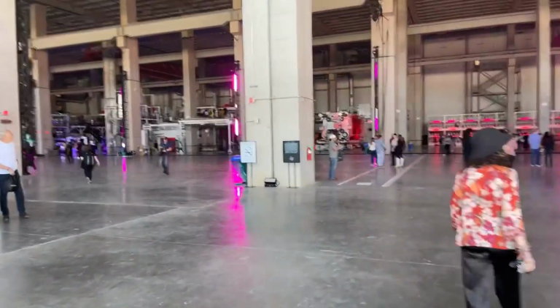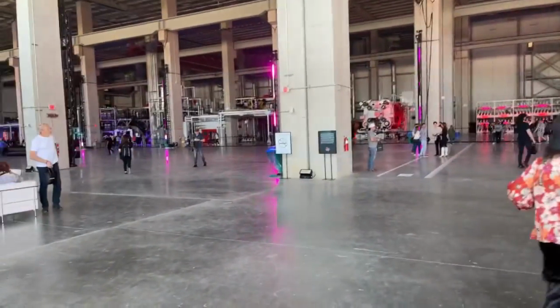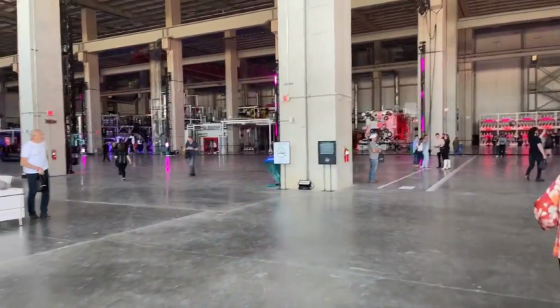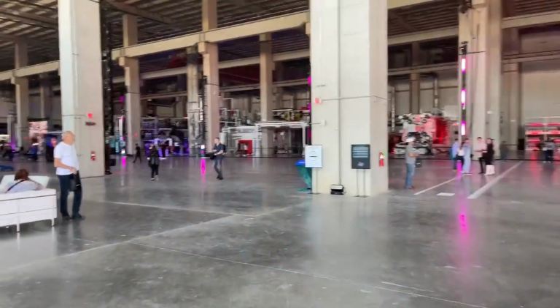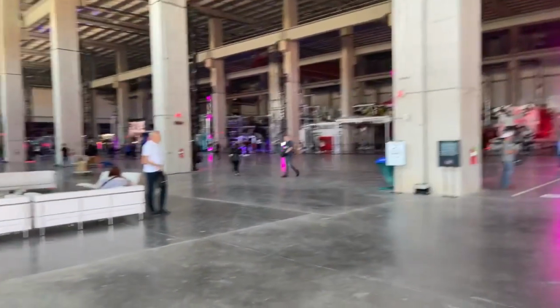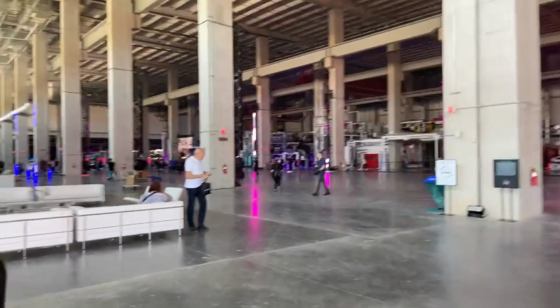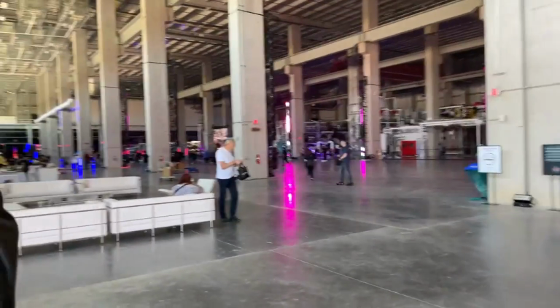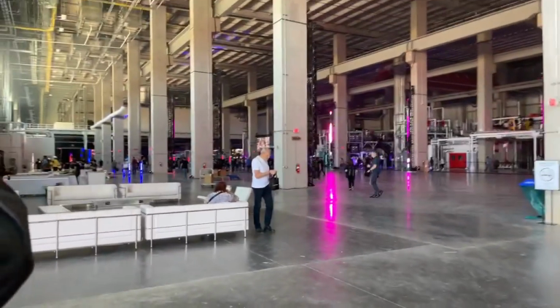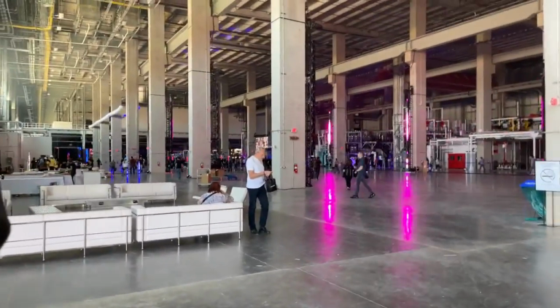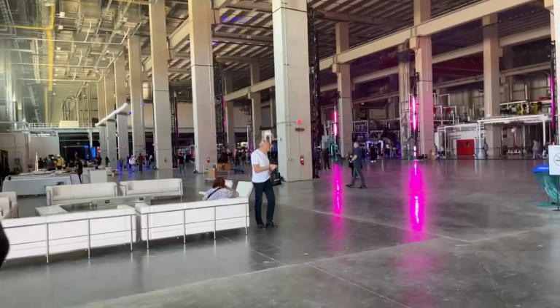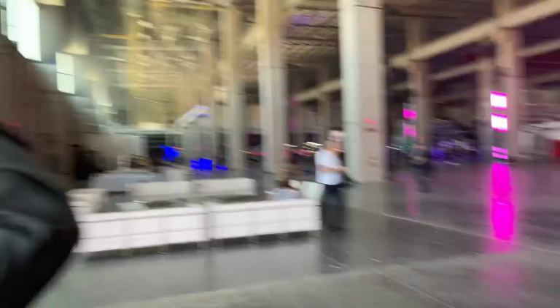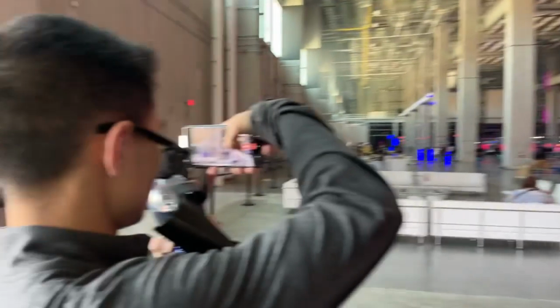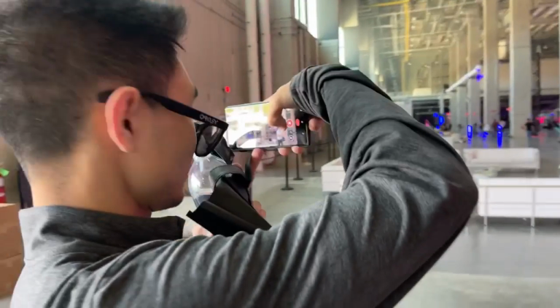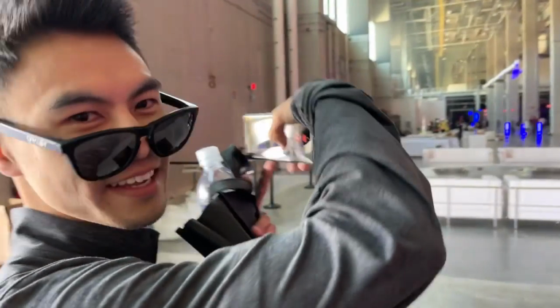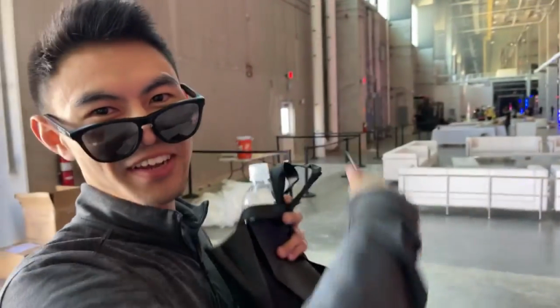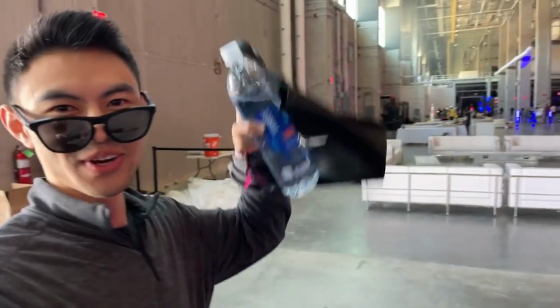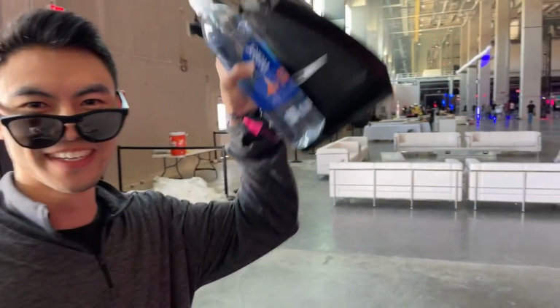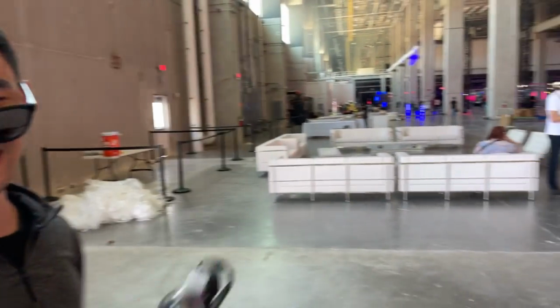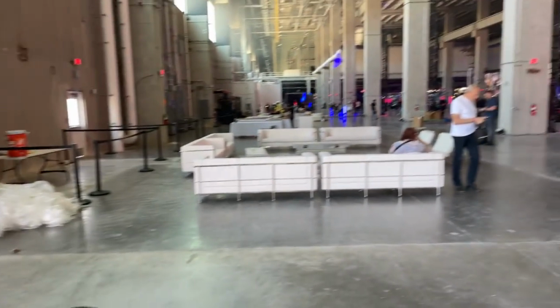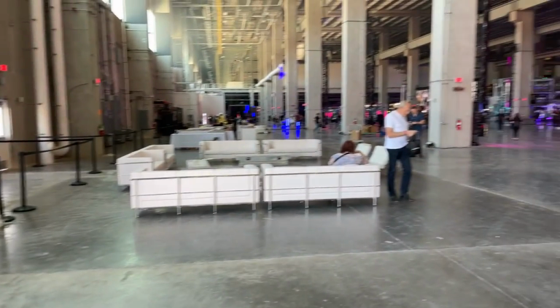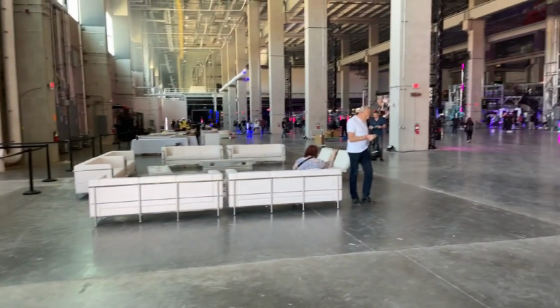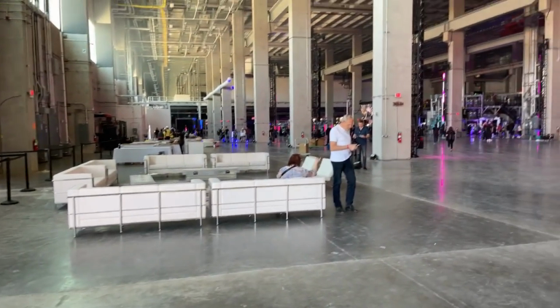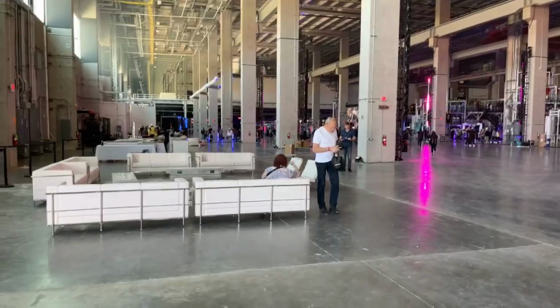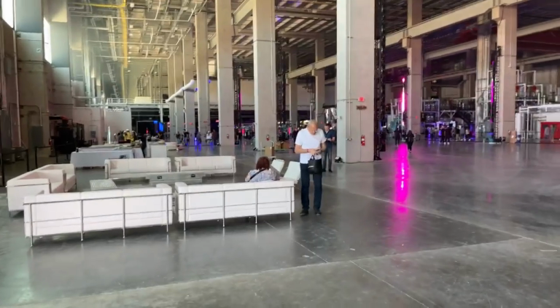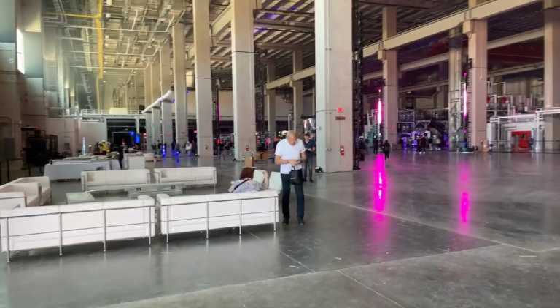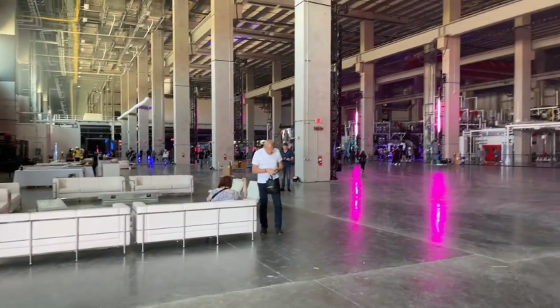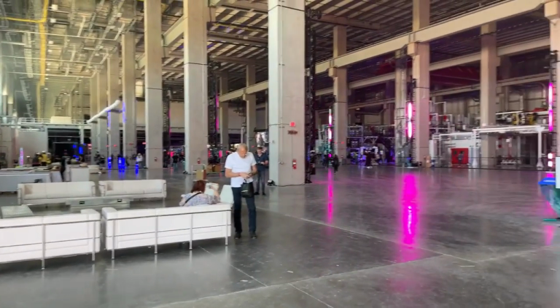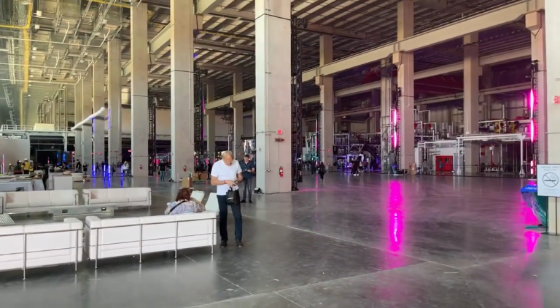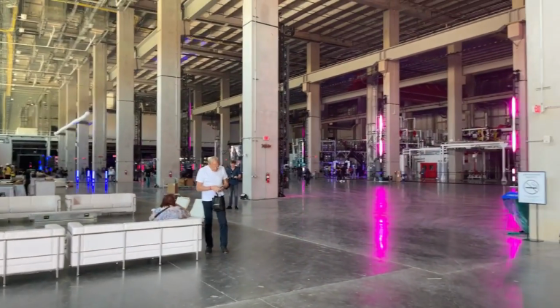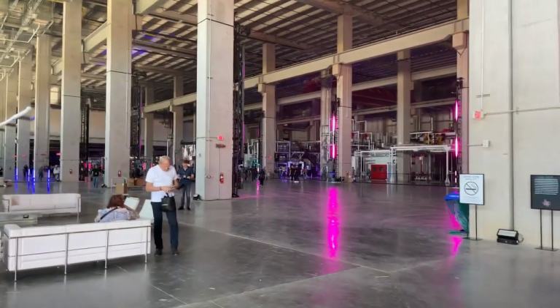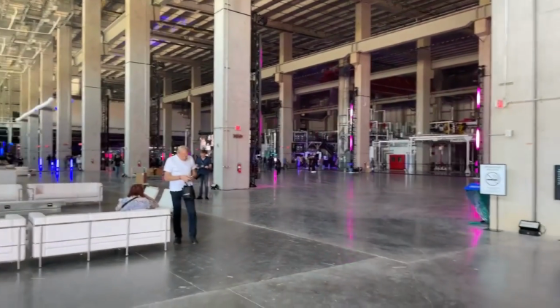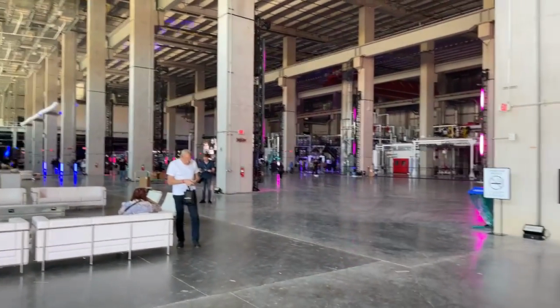Hey, you guys. I know a lot of you wanted to be here, so Ryan Tanaka with Neuropod and I are here. We got to come a bit early for this factory tour, so let's check it out.